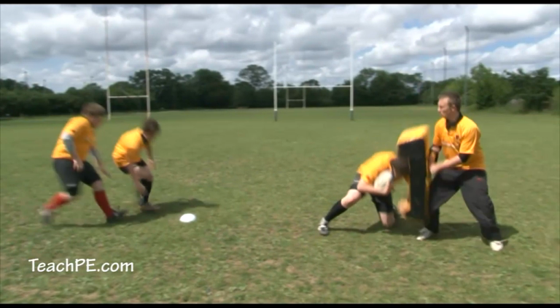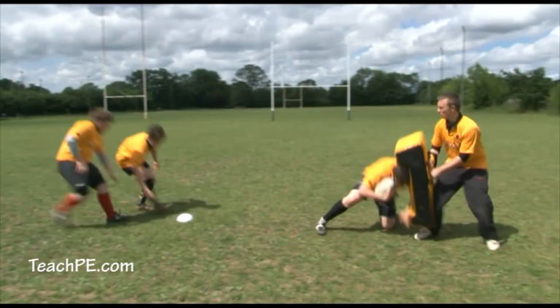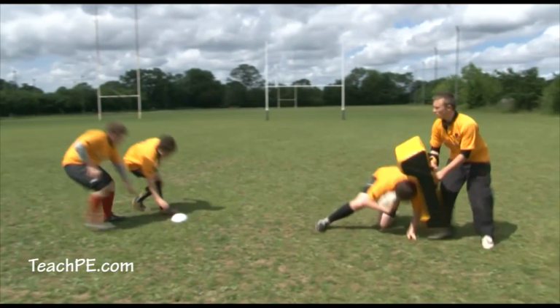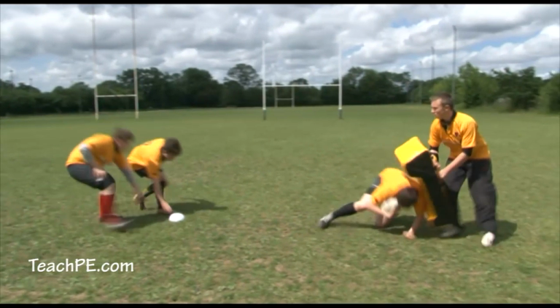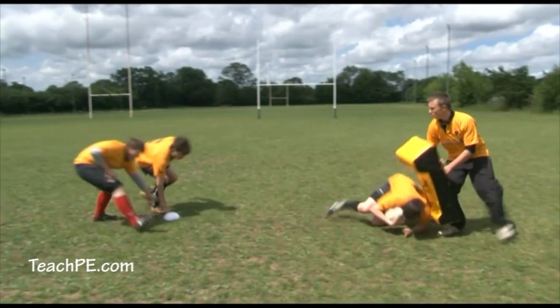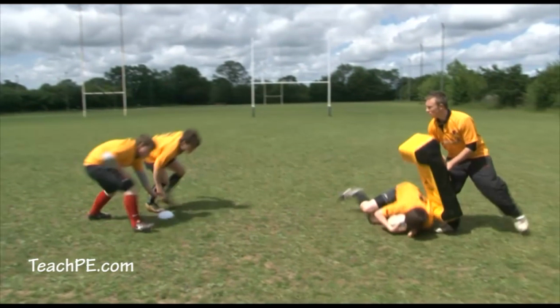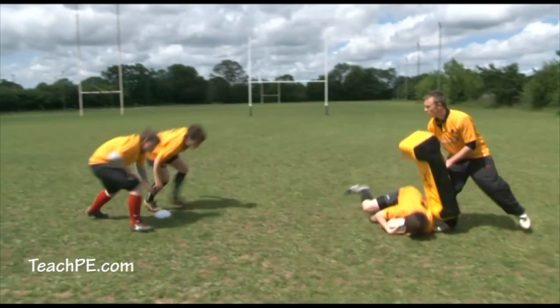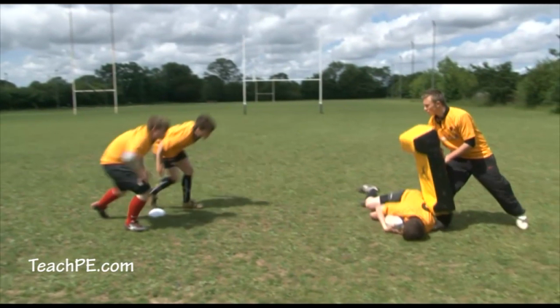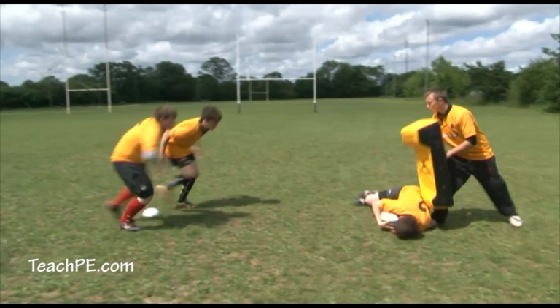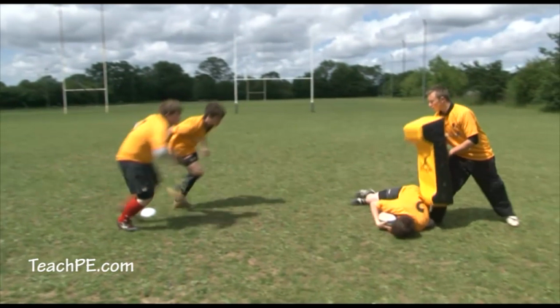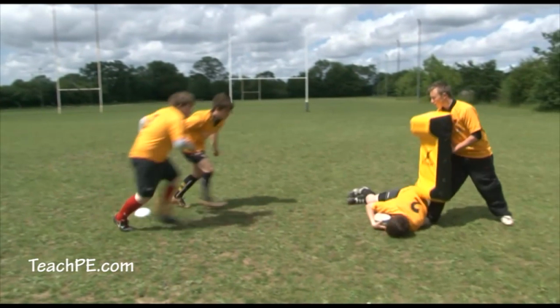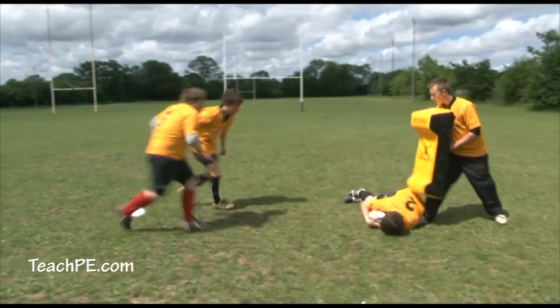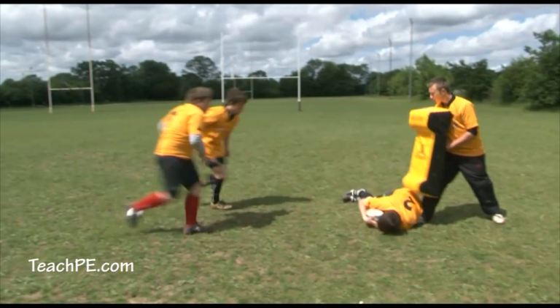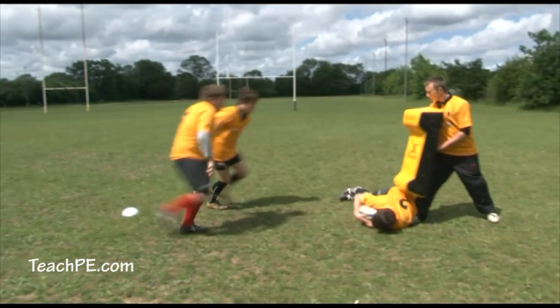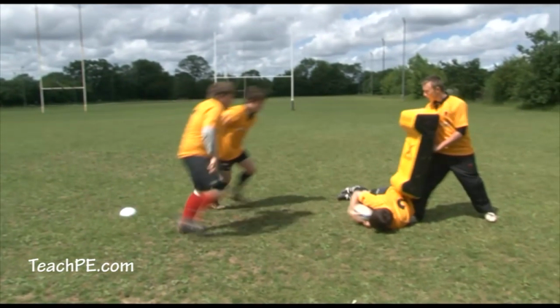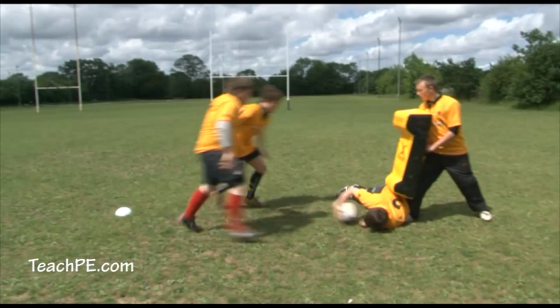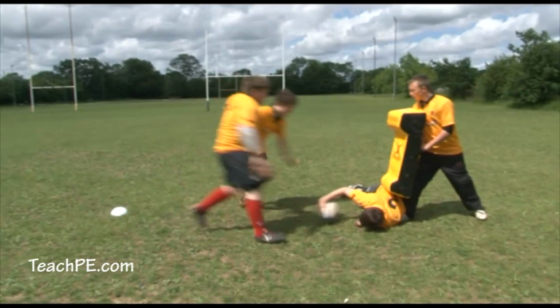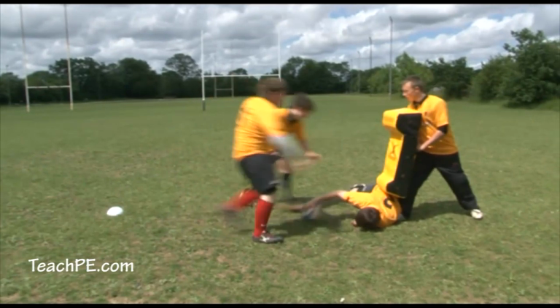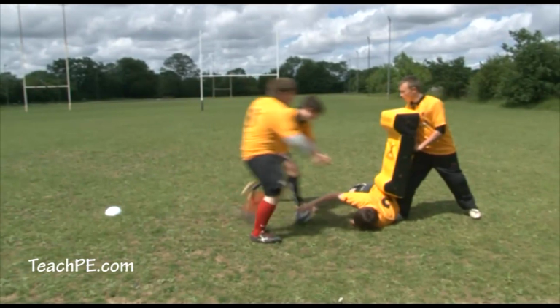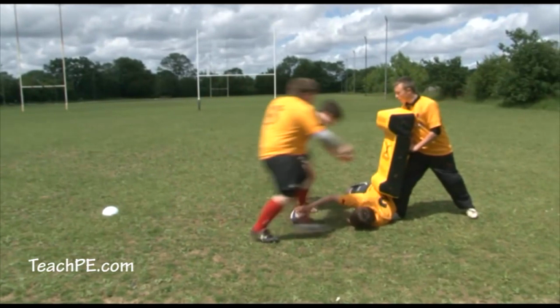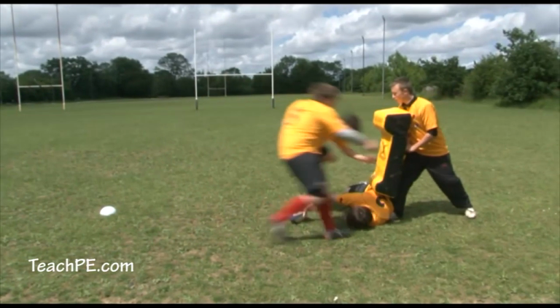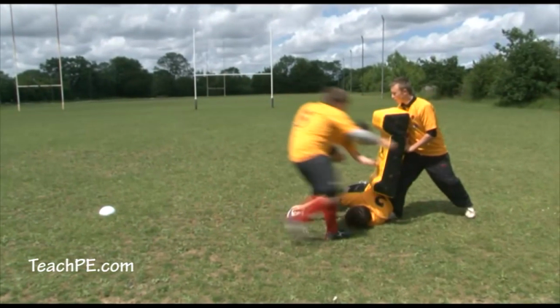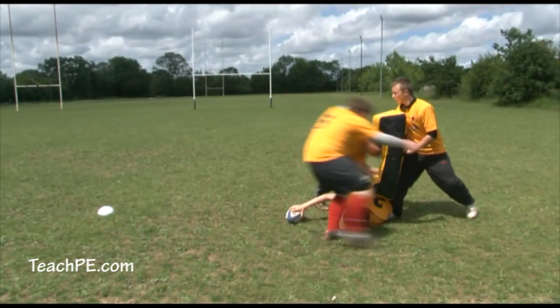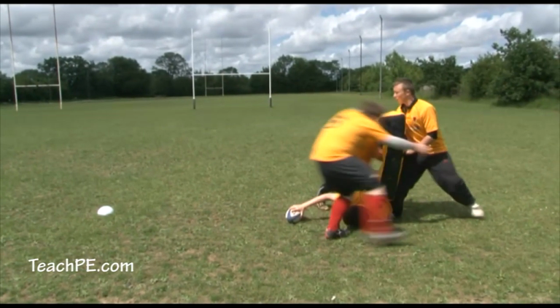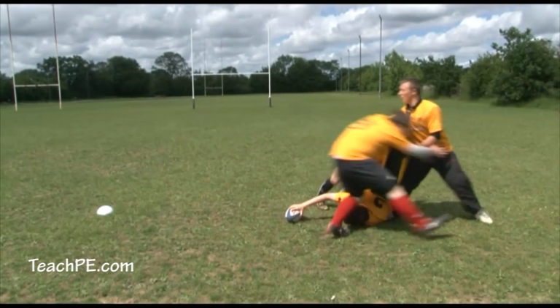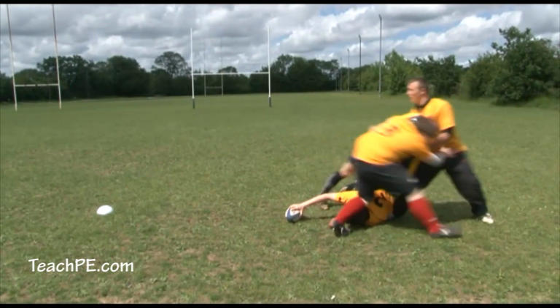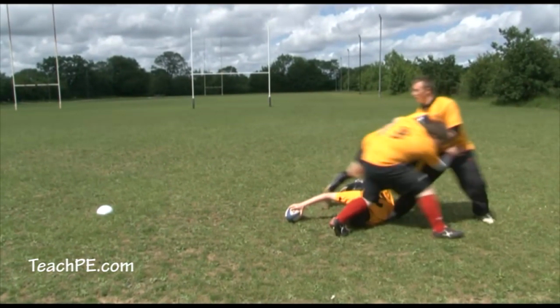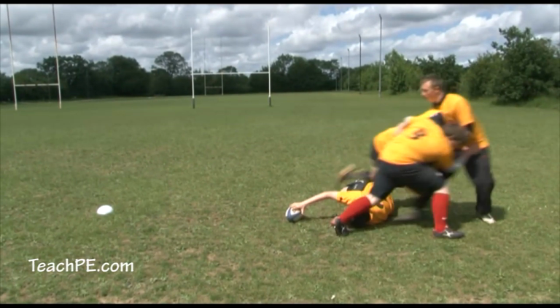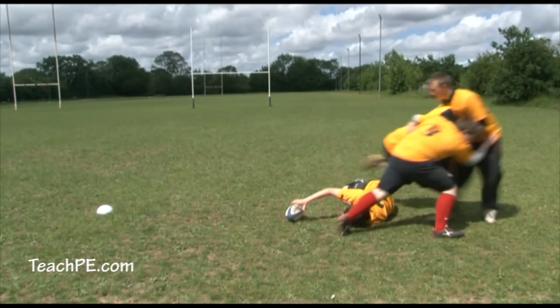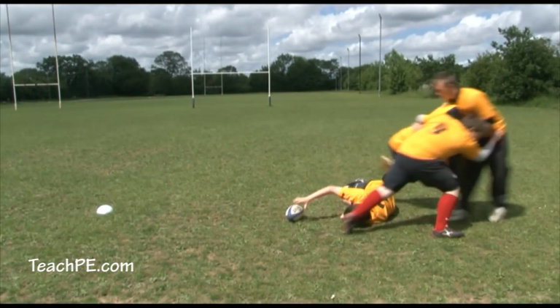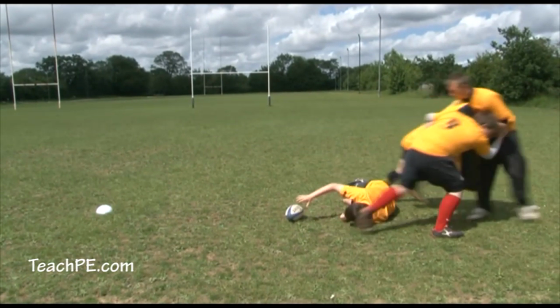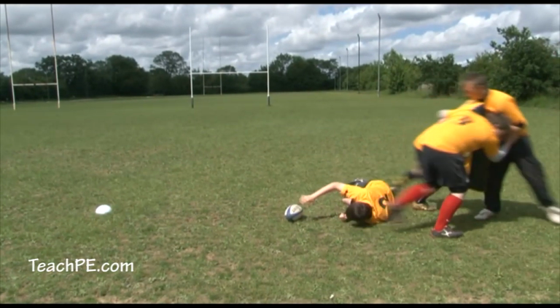There are now two people clearing the ruck who will touch the white cone to get the ball angle low before stepping over the tackled player to clear the ruck.